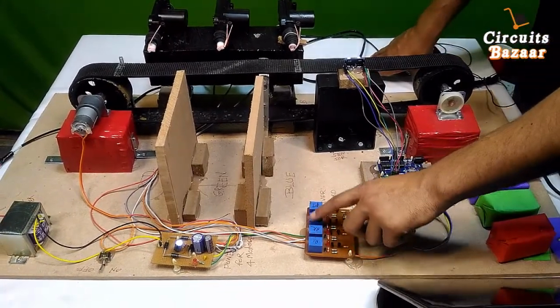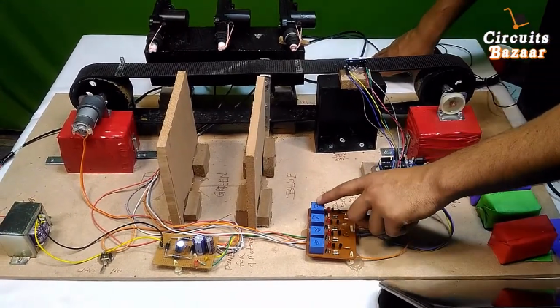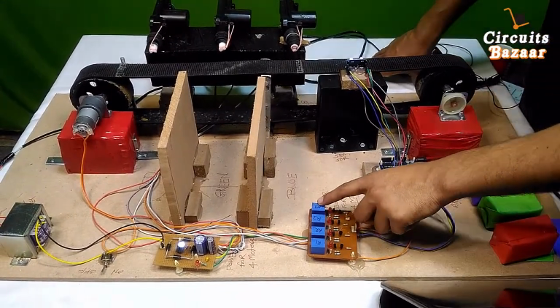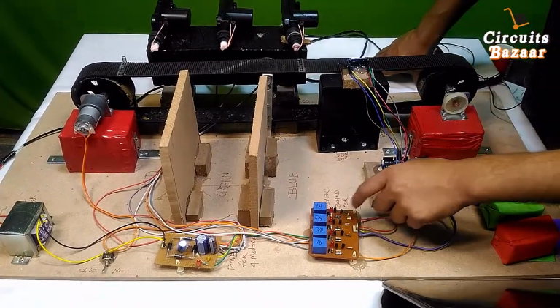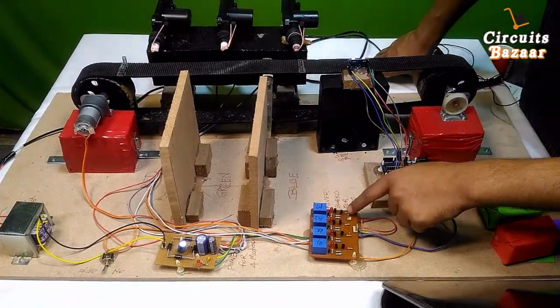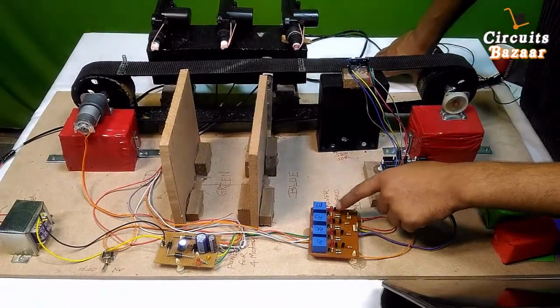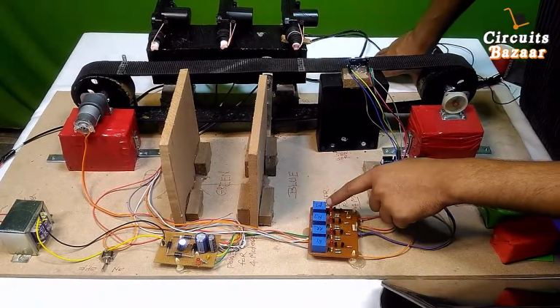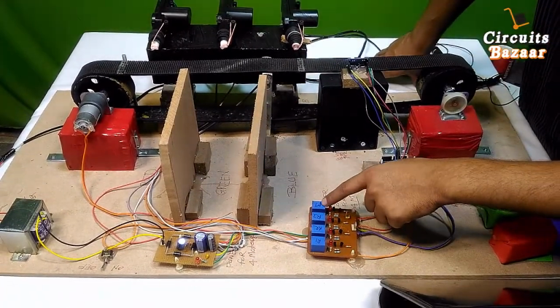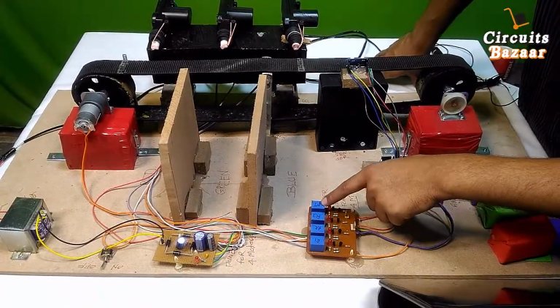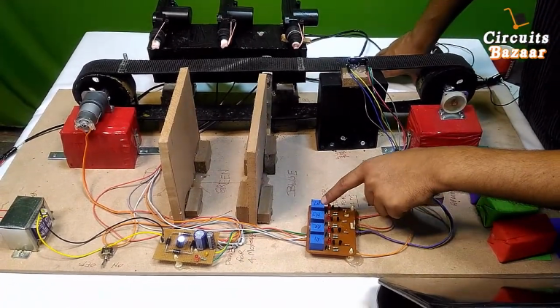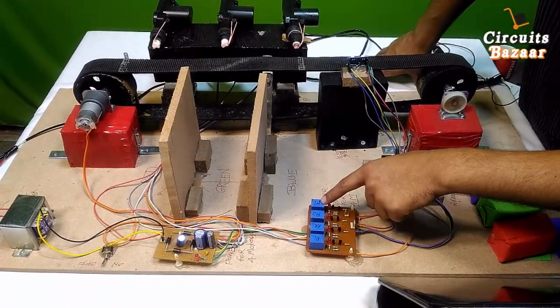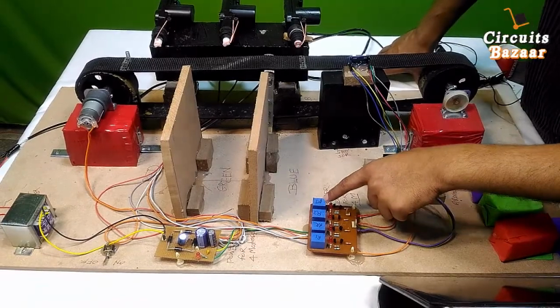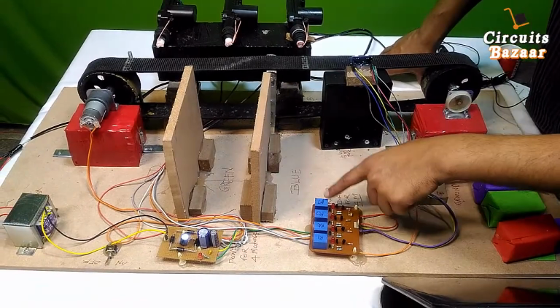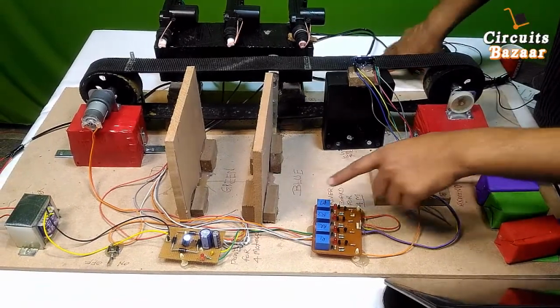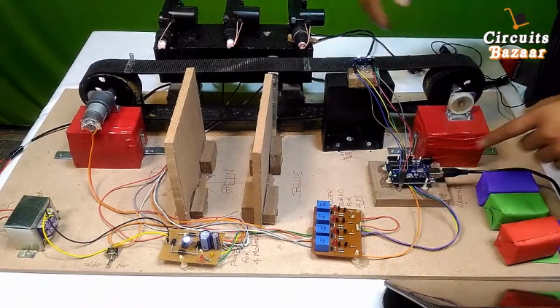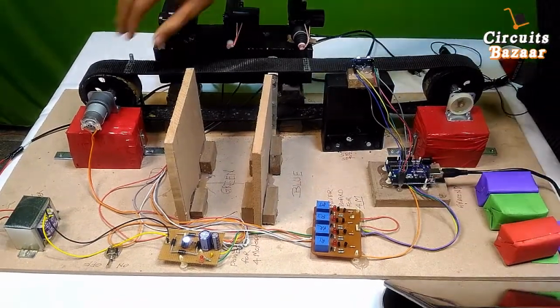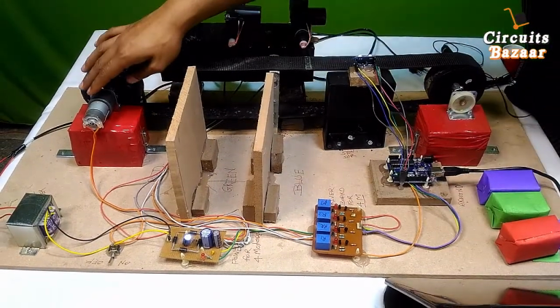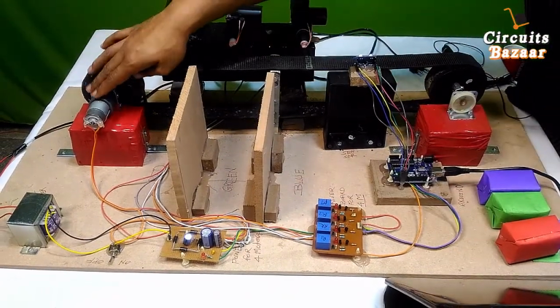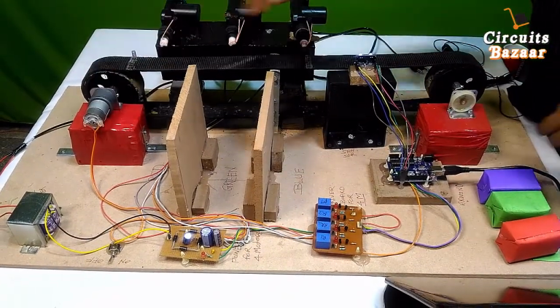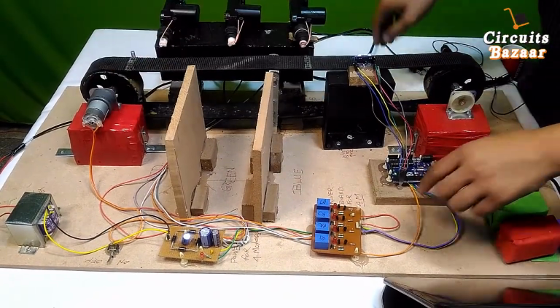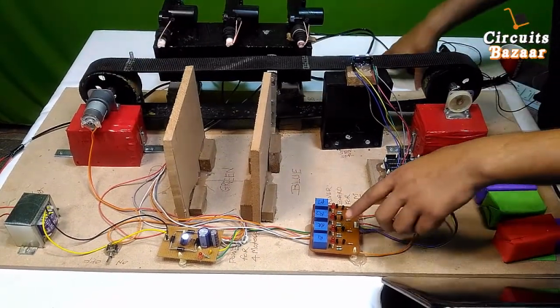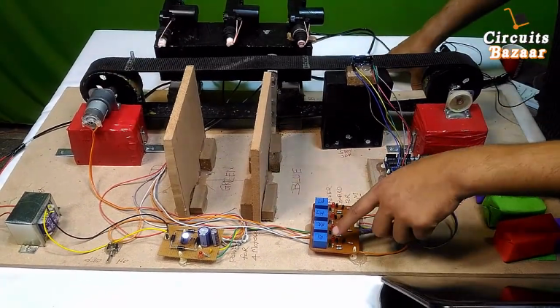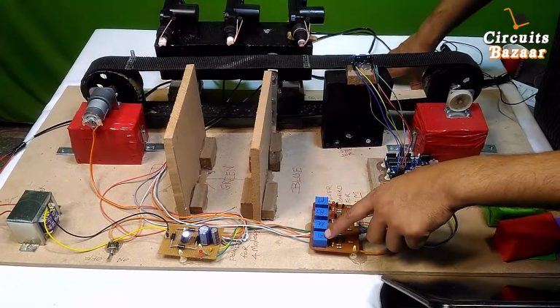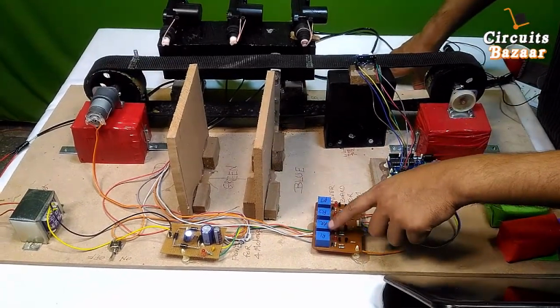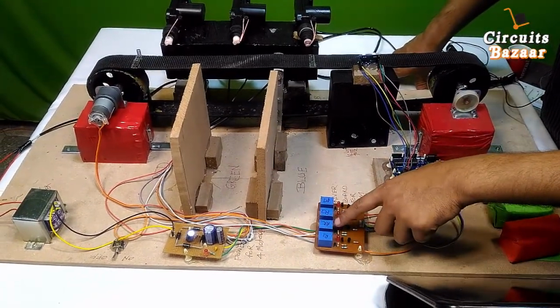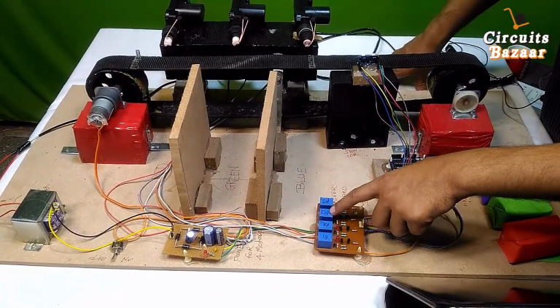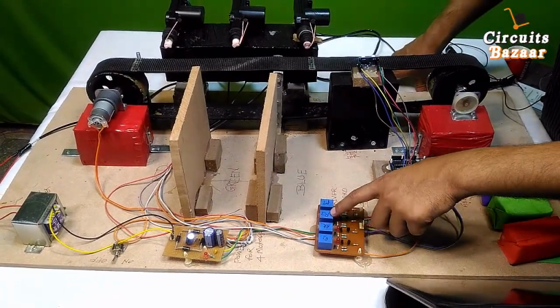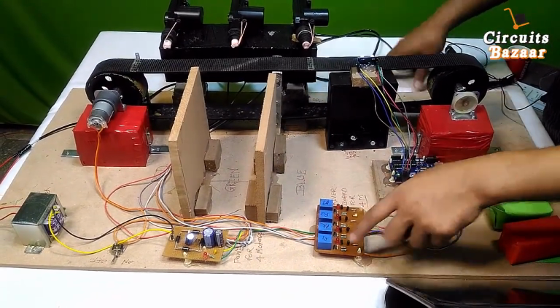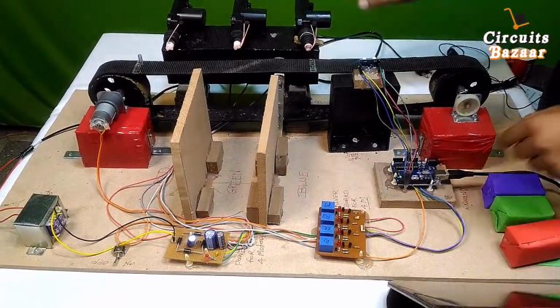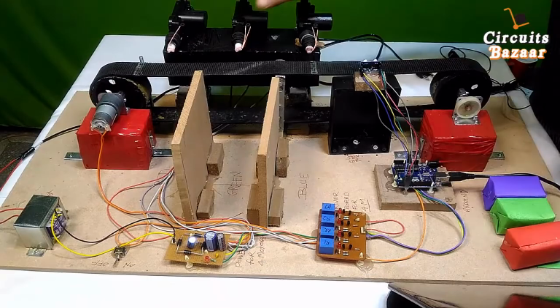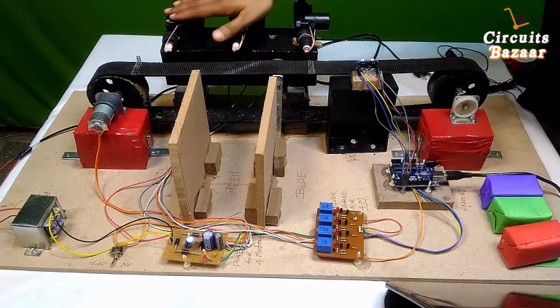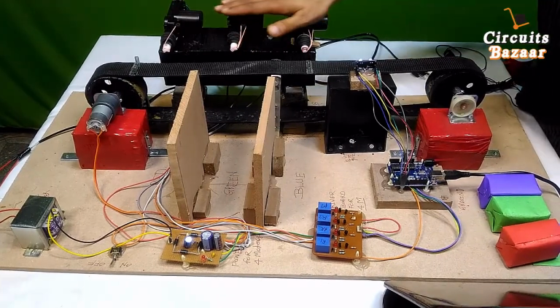These four are the relay board channels. On the first relay, 'M' is written — M means it is for the rotor motor. R1, R2, and R3 are for the actuators.